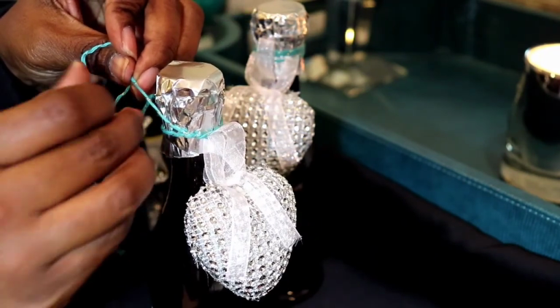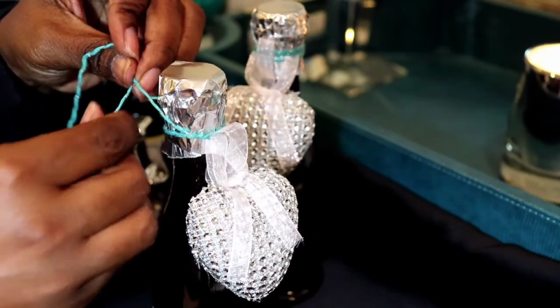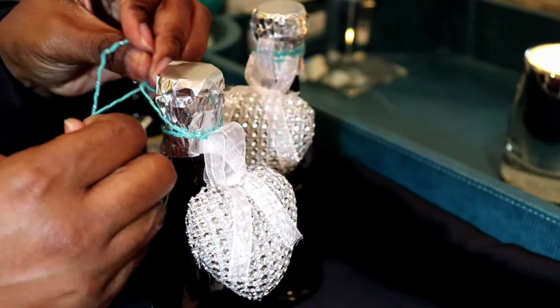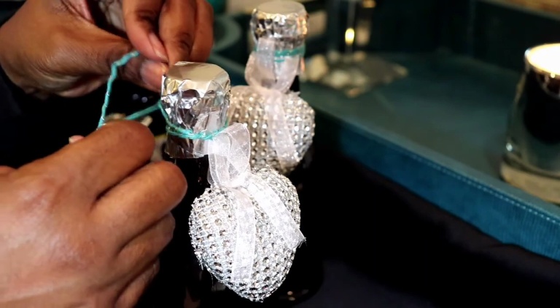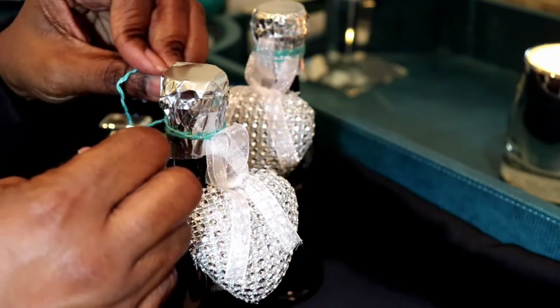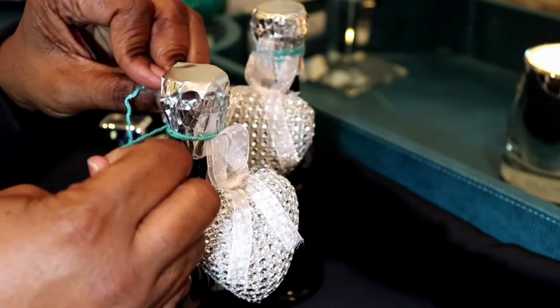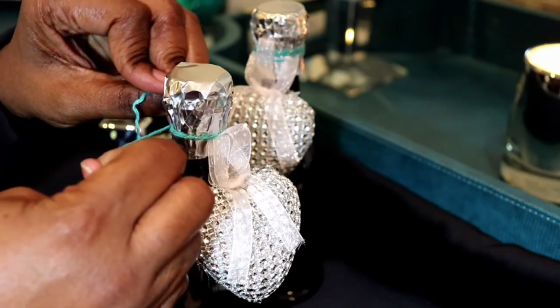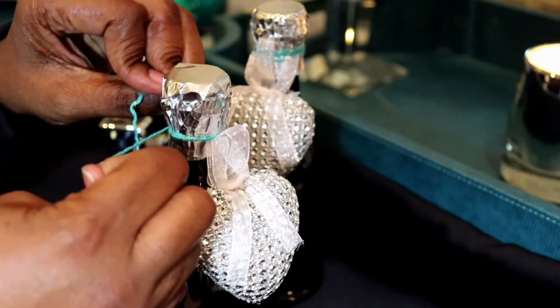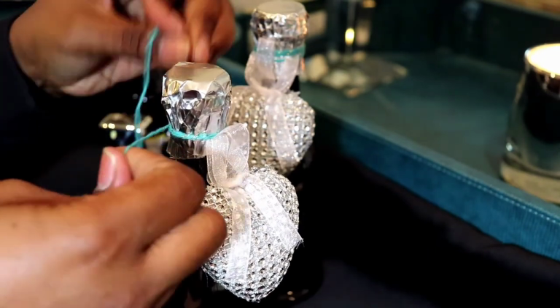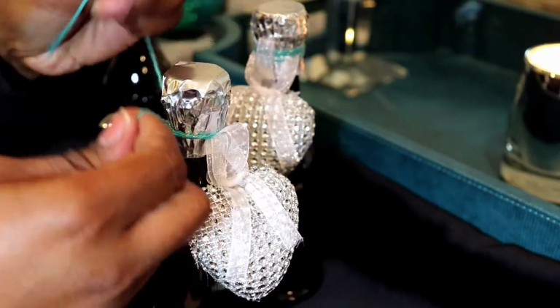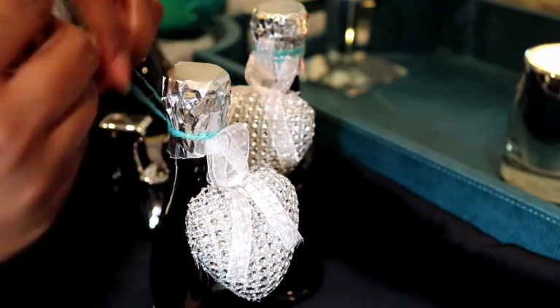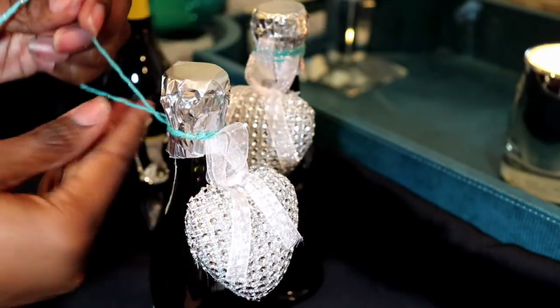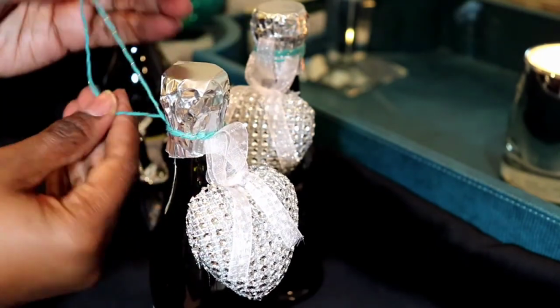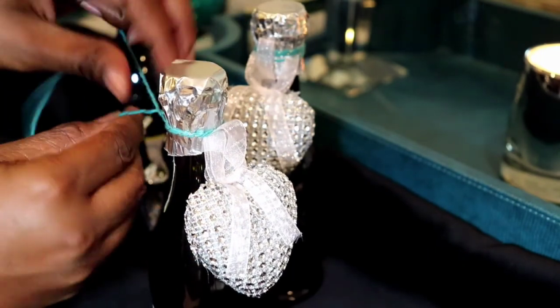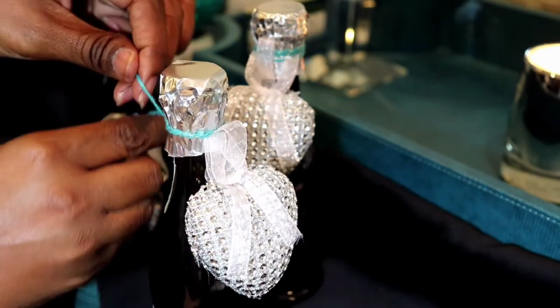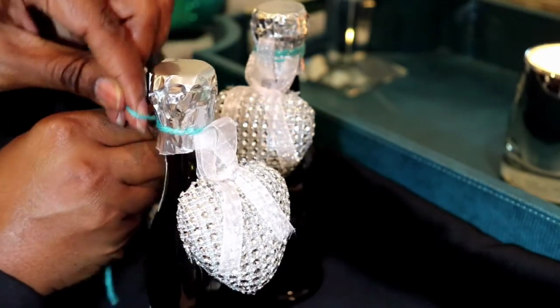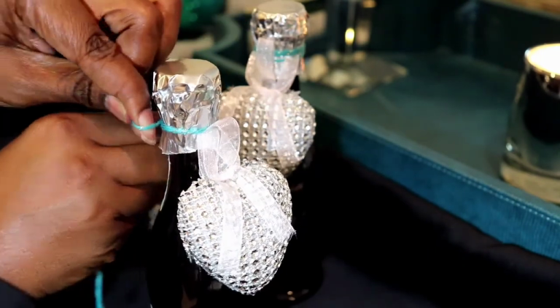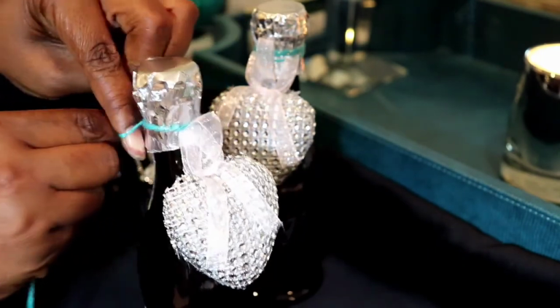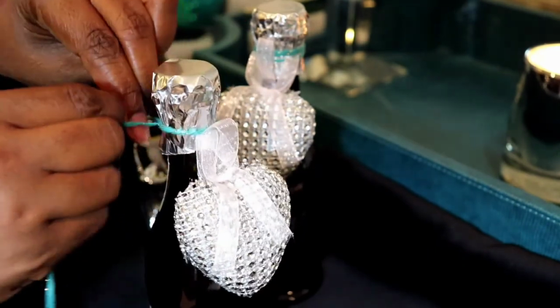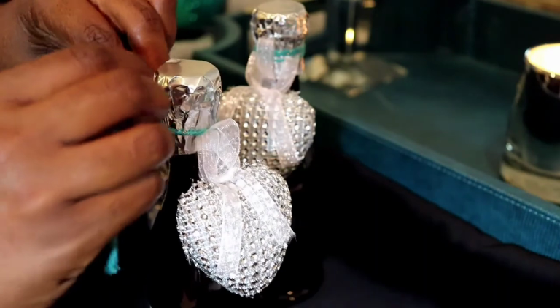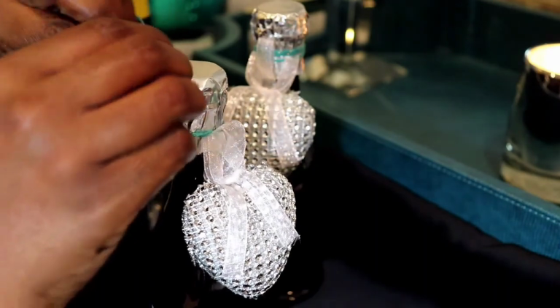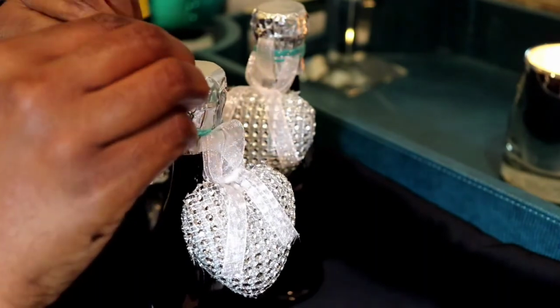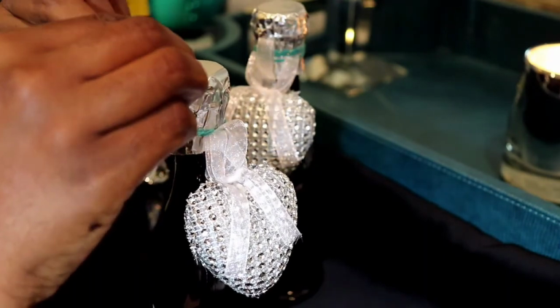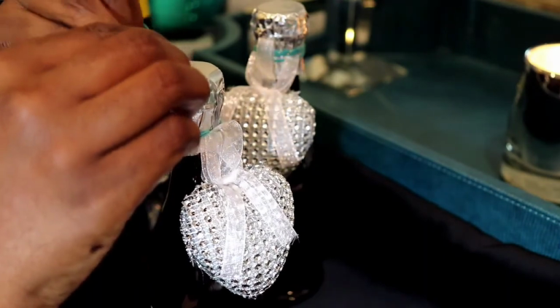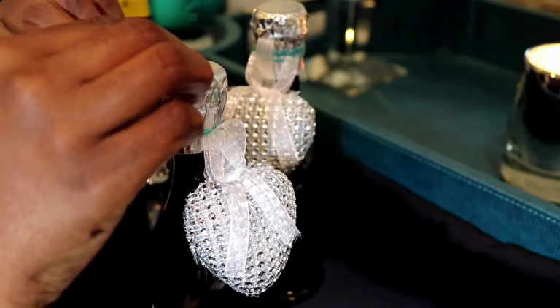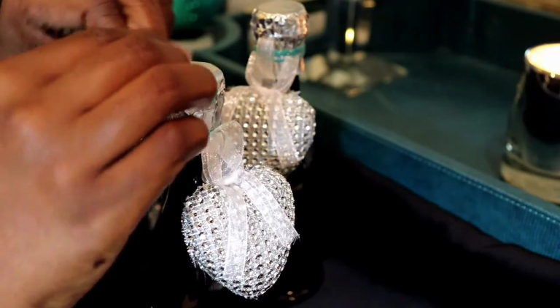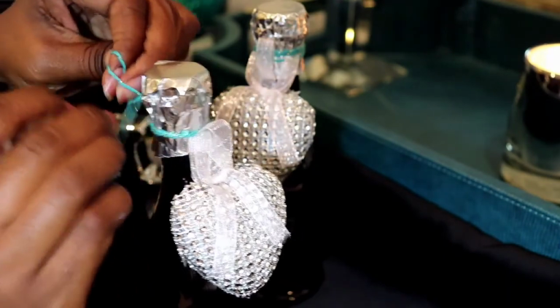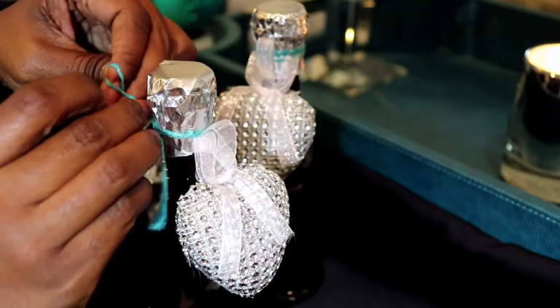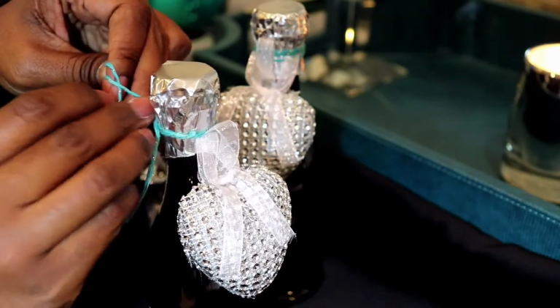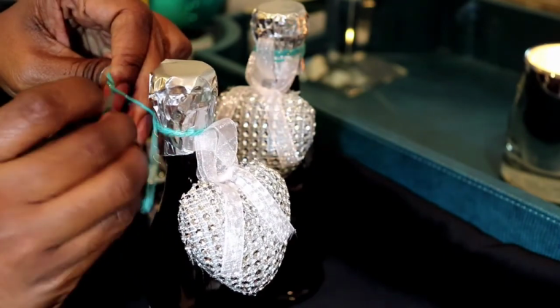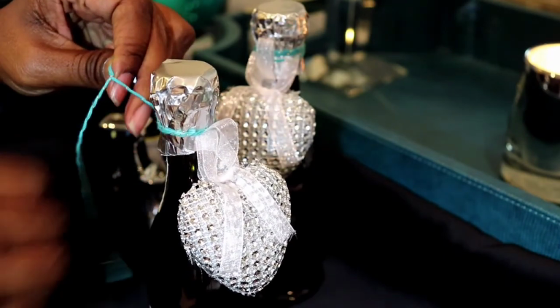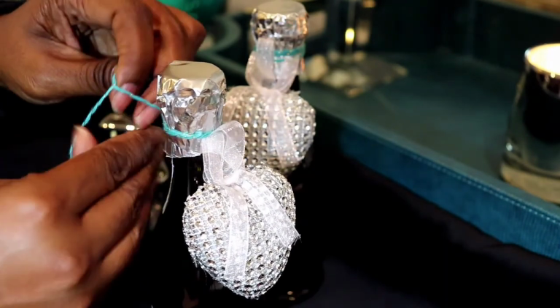Once it was positioned, I went ahead and tied the ribbon off, and I'm going to cut the ends of this particular ribbon string.